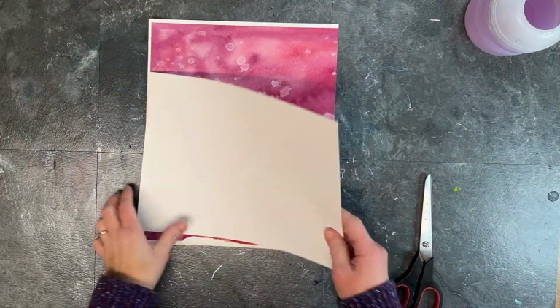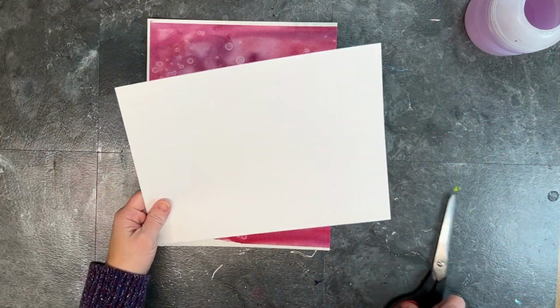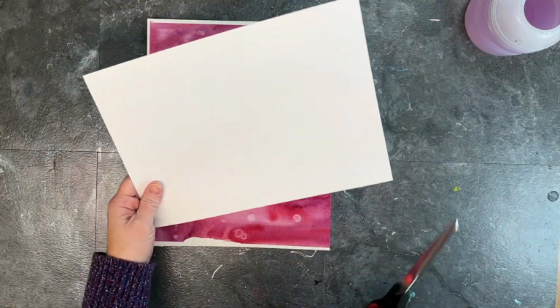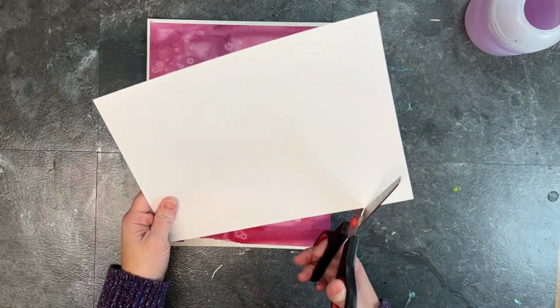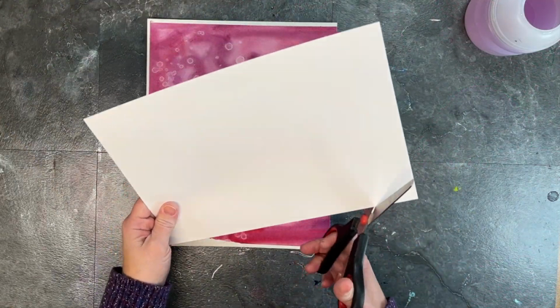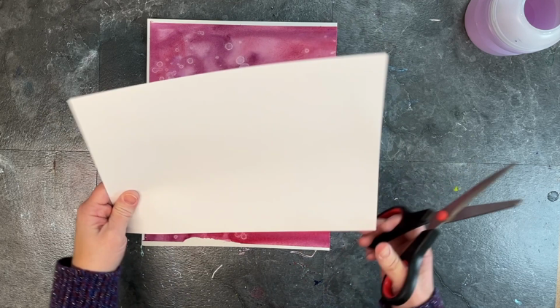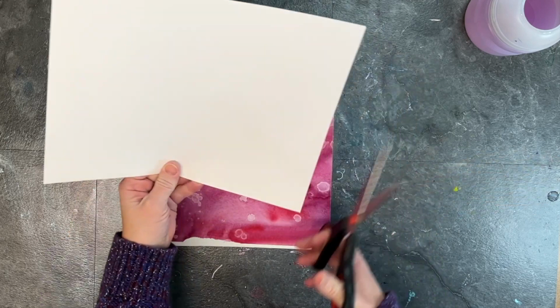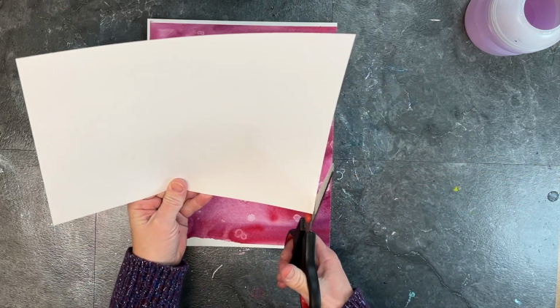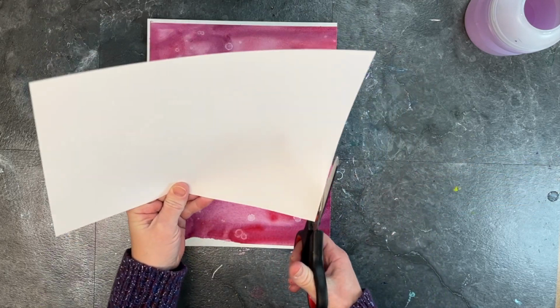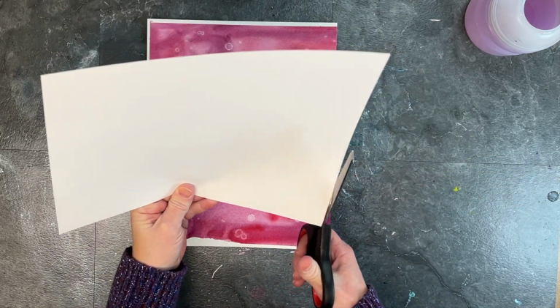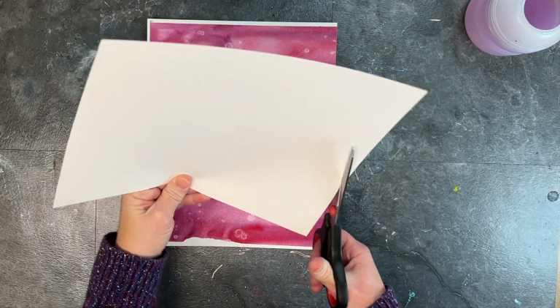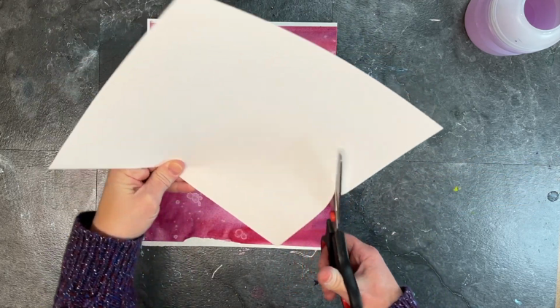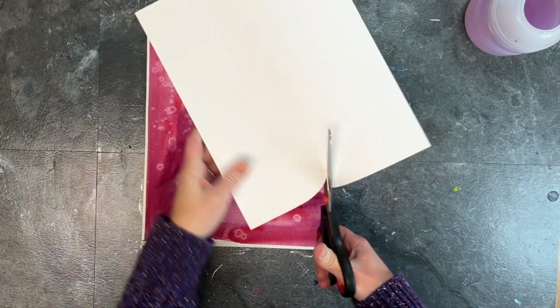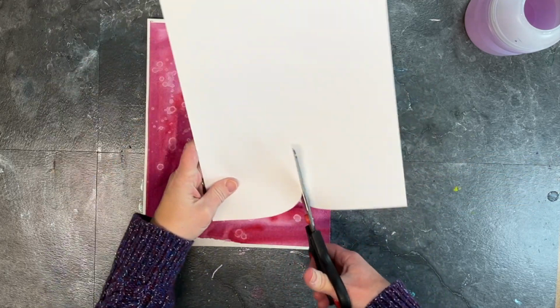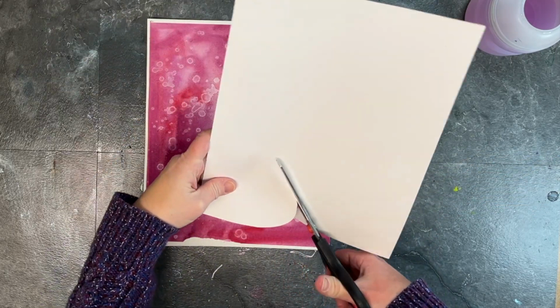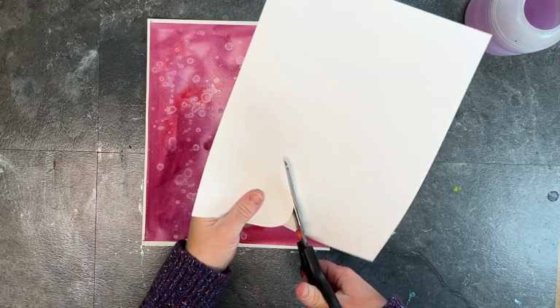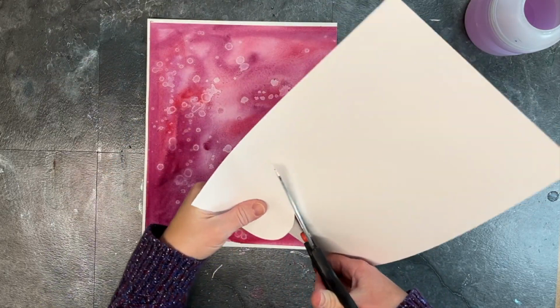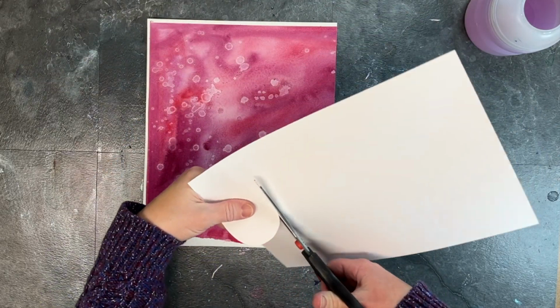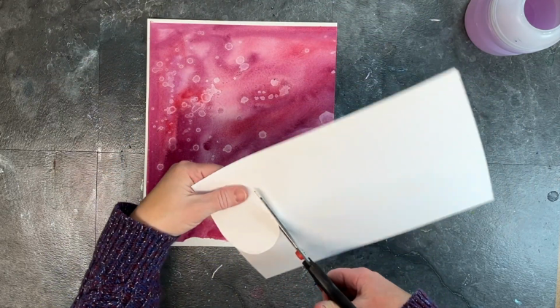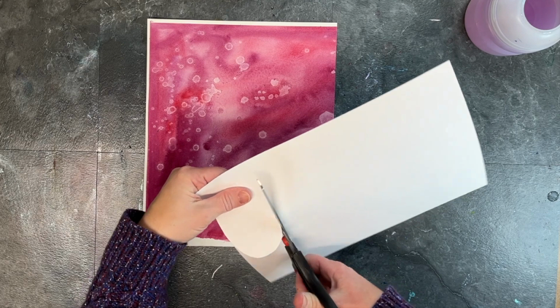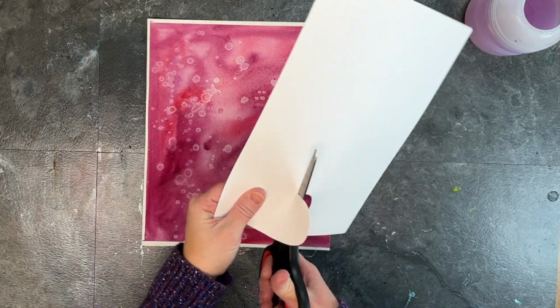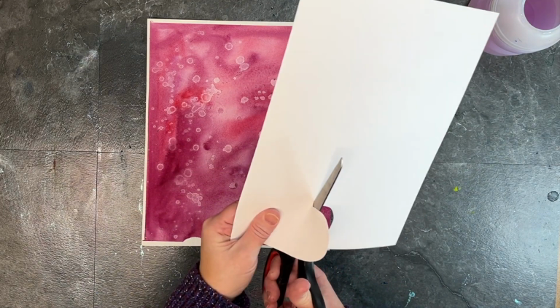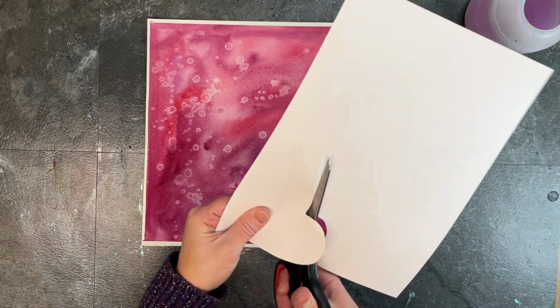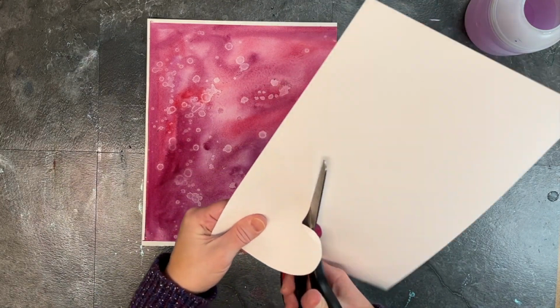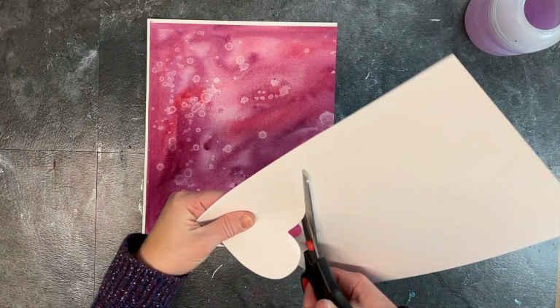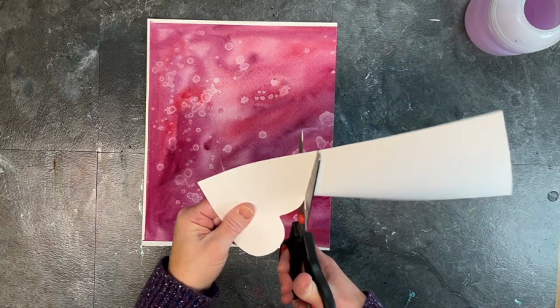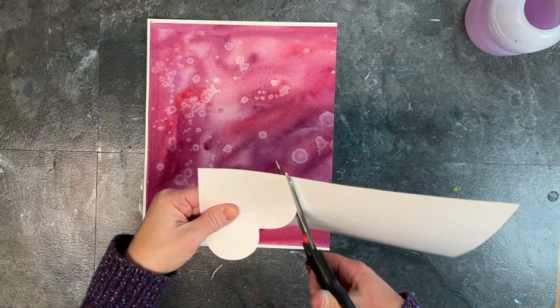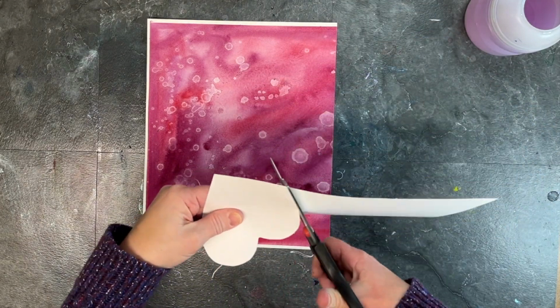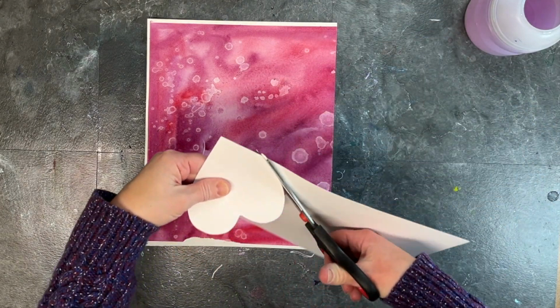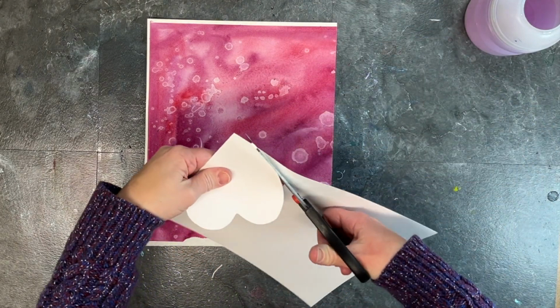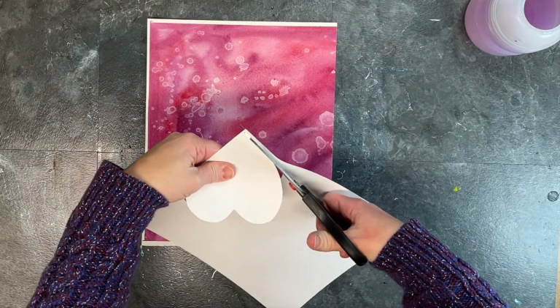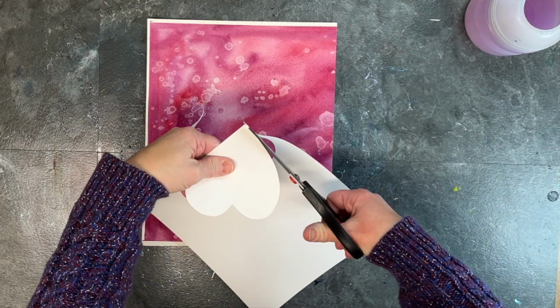For this one, I wanted to play with some masking and blocking out heart shapes so that I could preserve part of my textured watercolor paper while still adding a little something else on top of it.